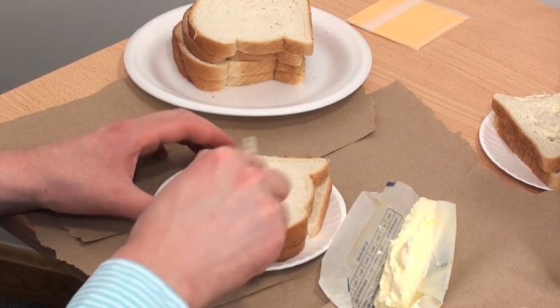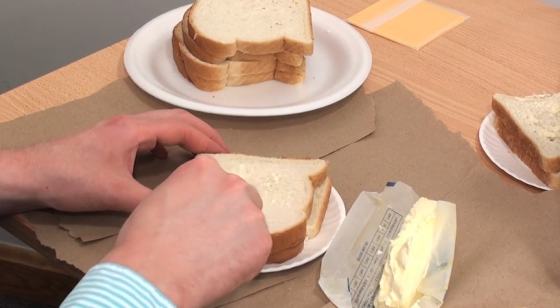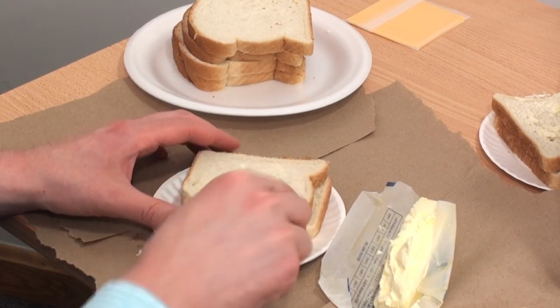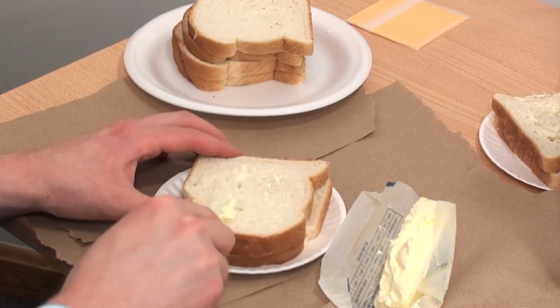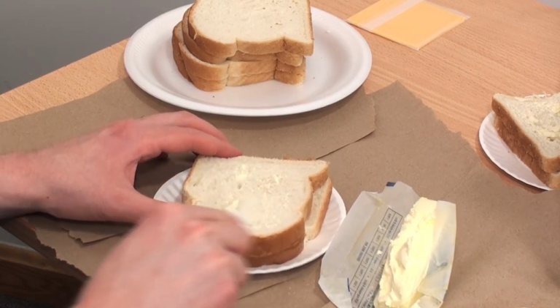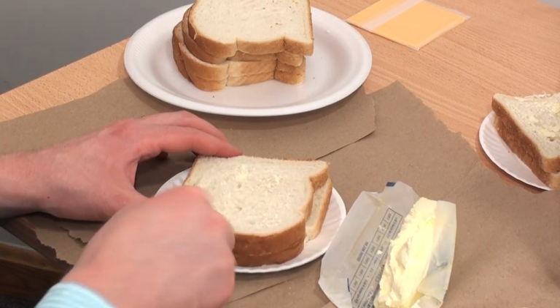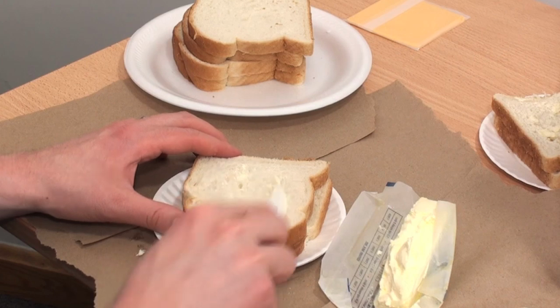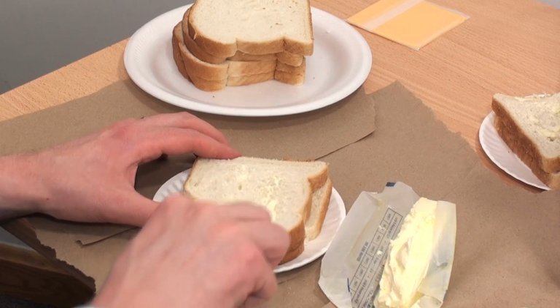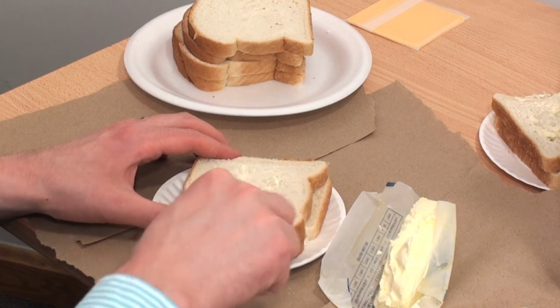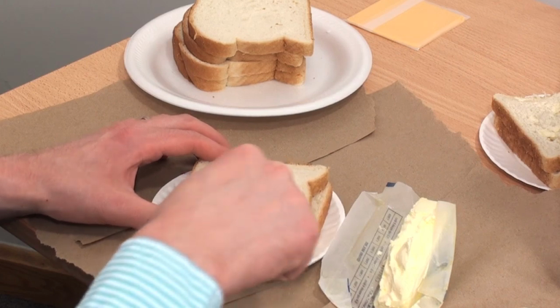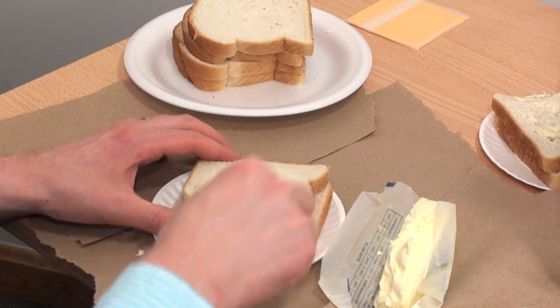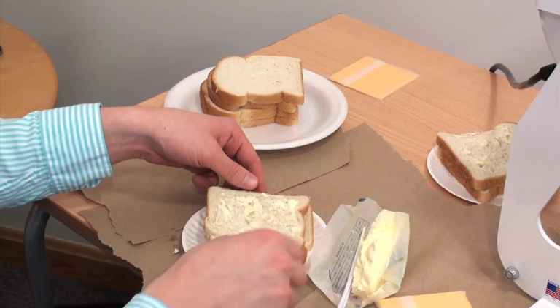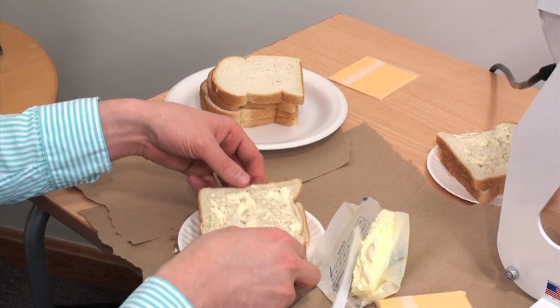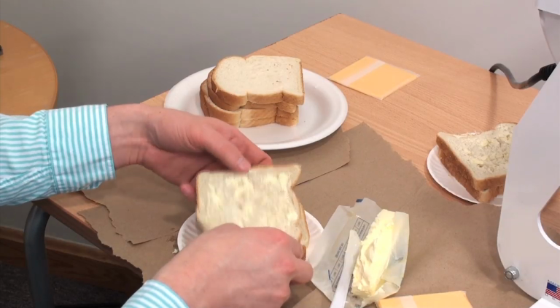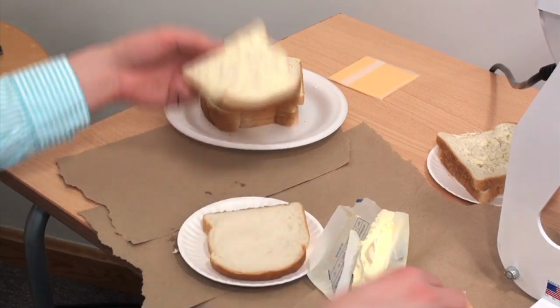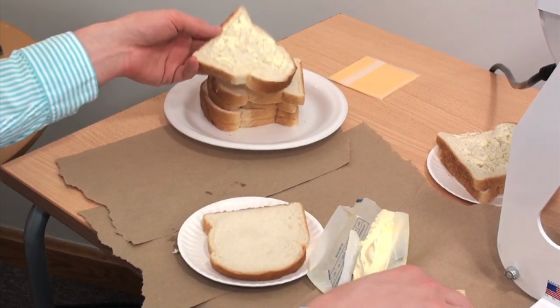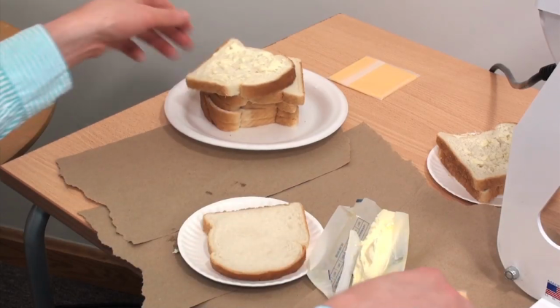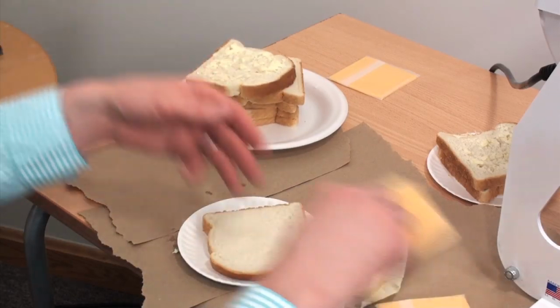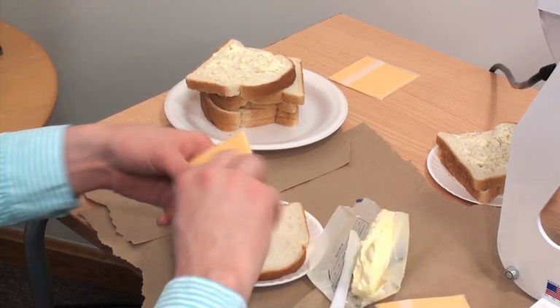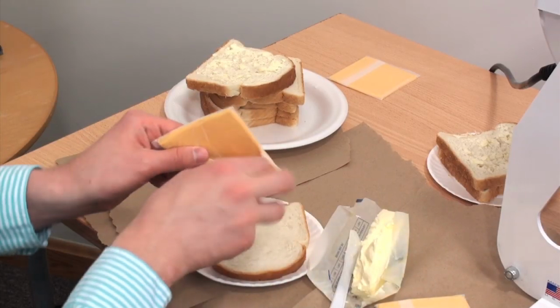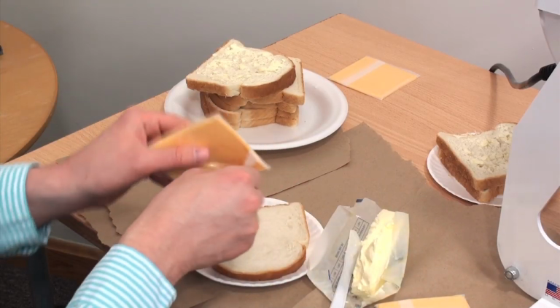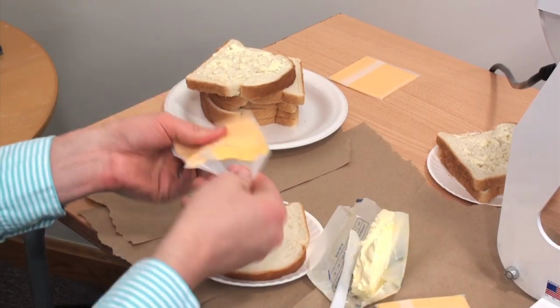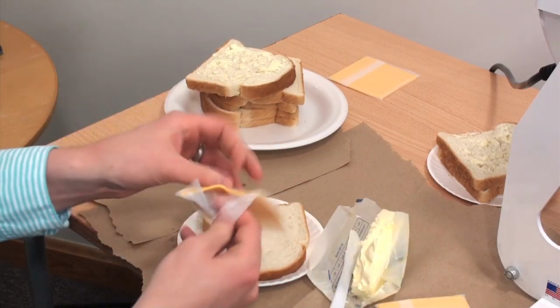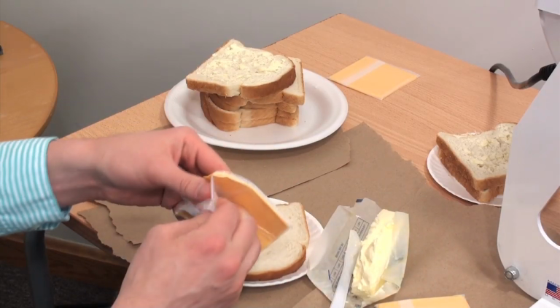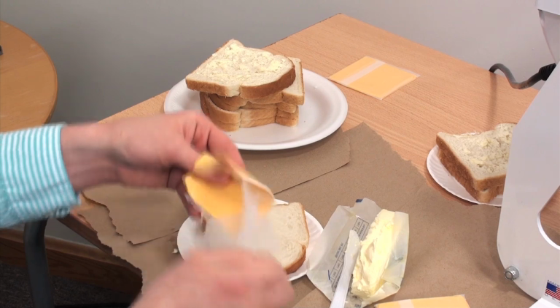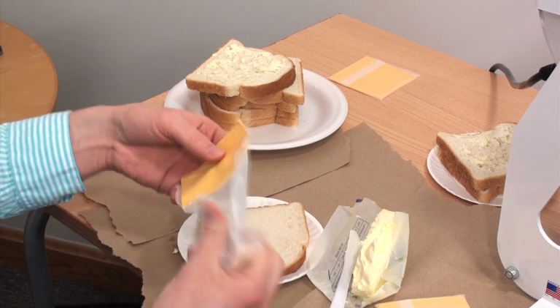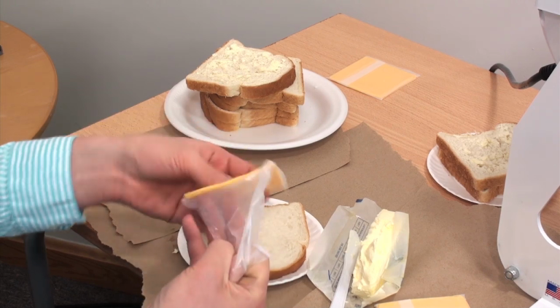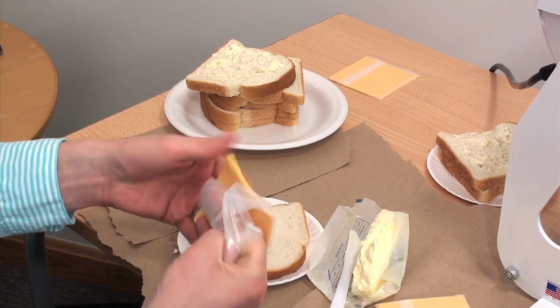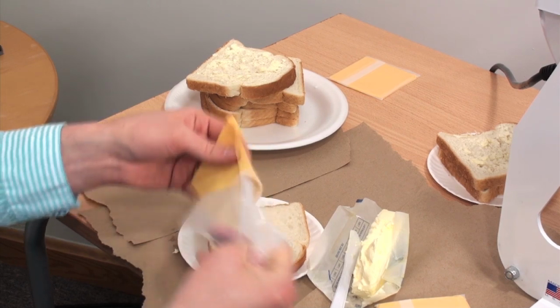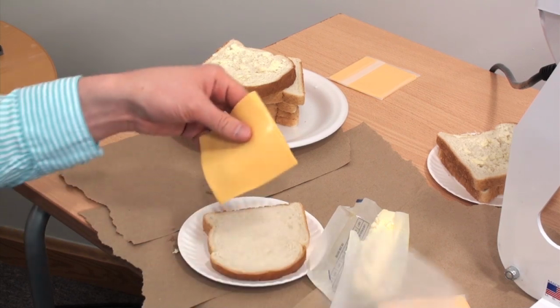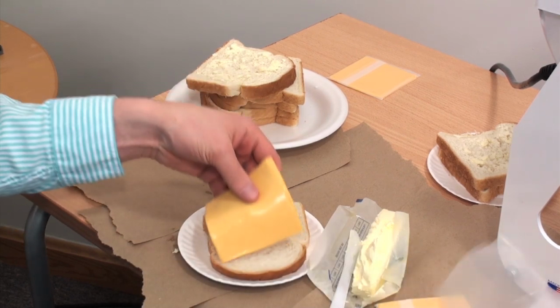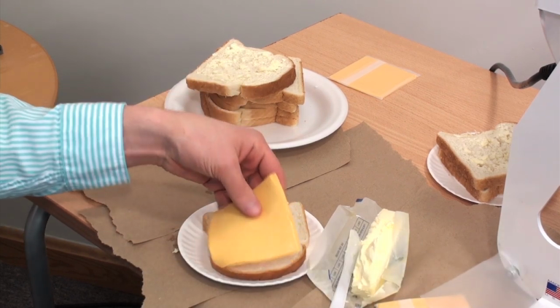Let's get started by buttering up our pieces of bread to prep for heat printing our grilled cheese. Next, of course, we need to add the slice of cheese in the center.